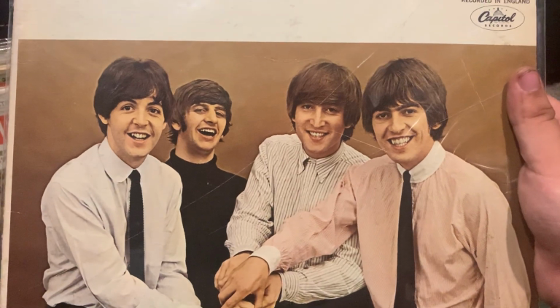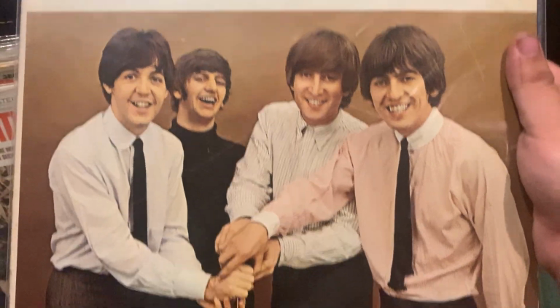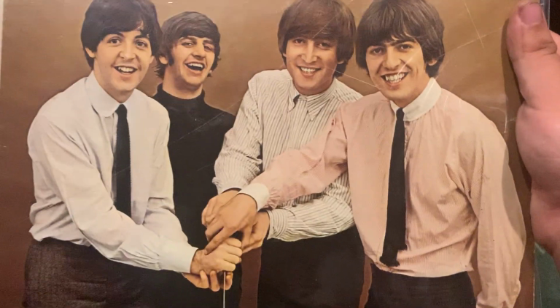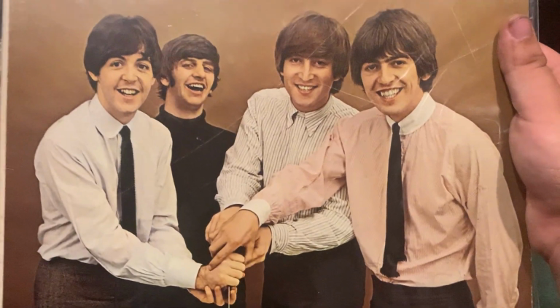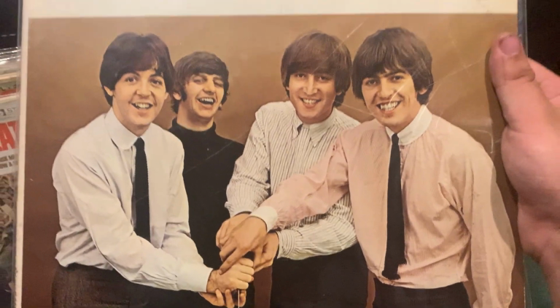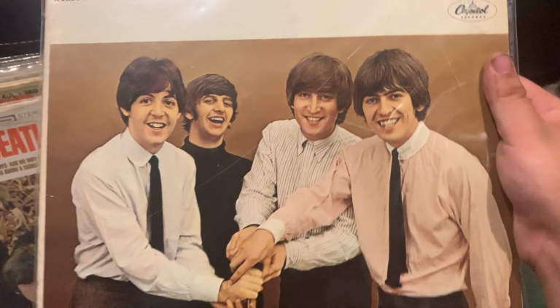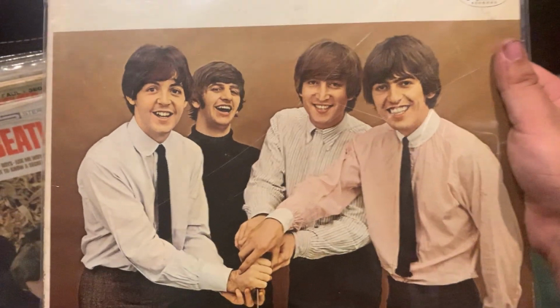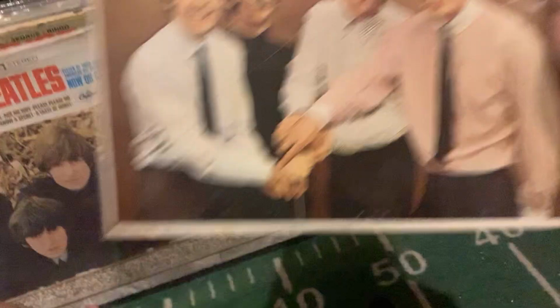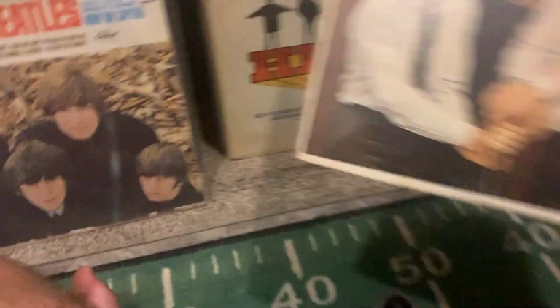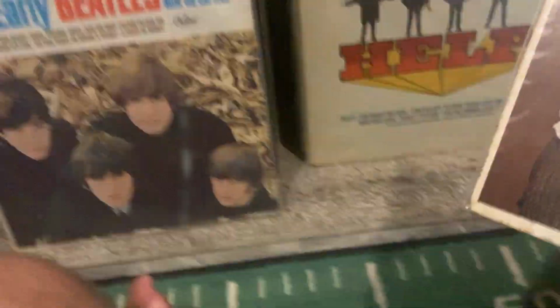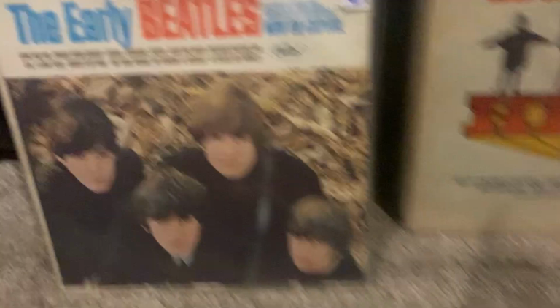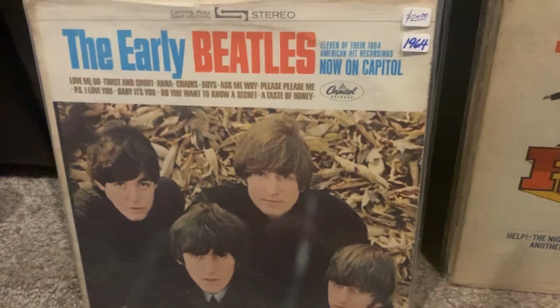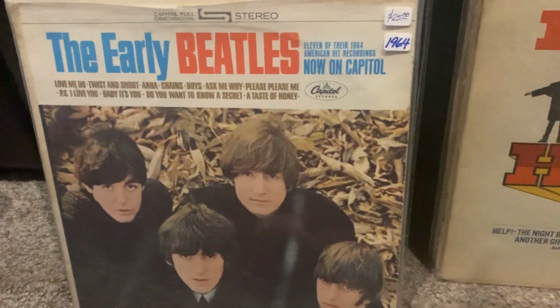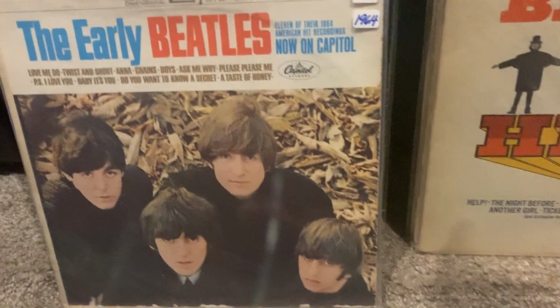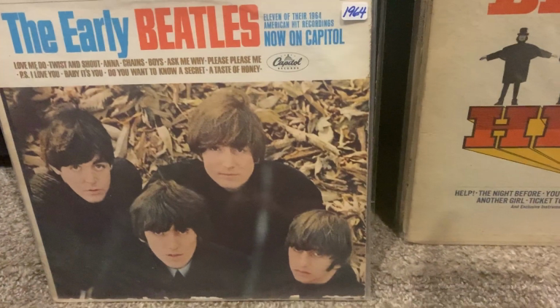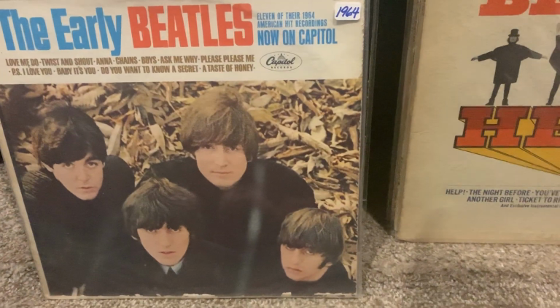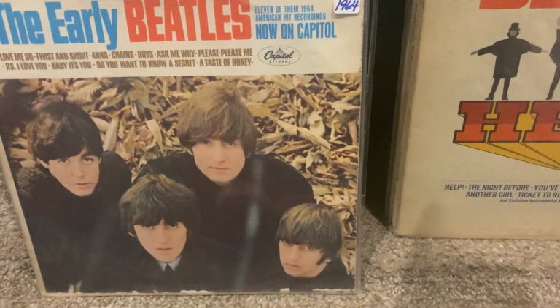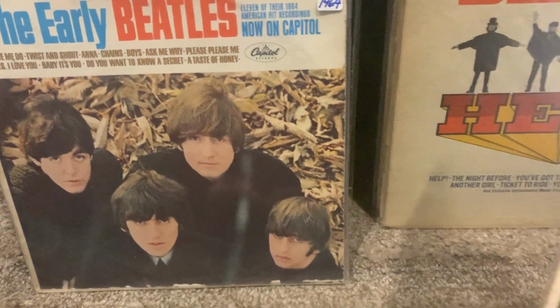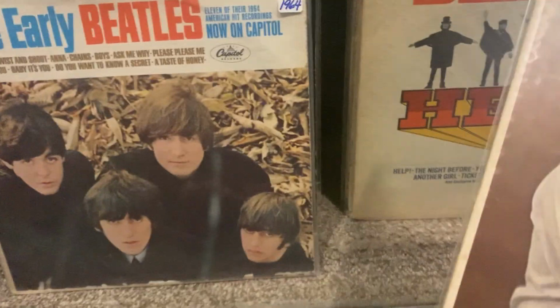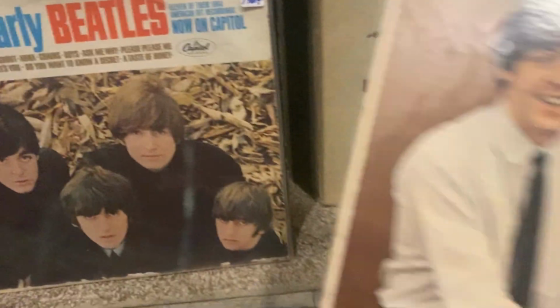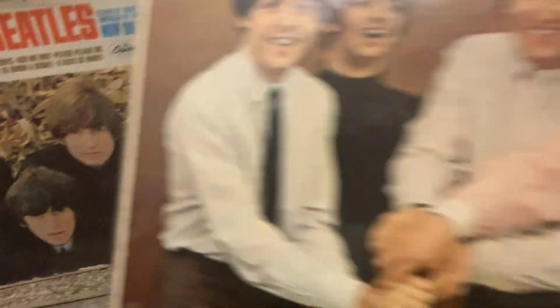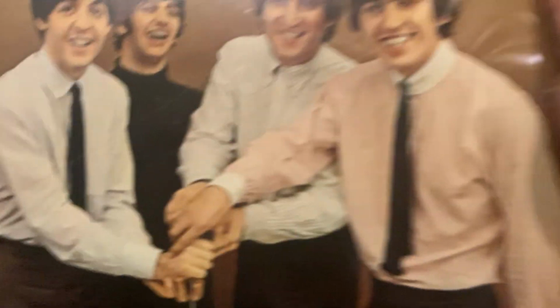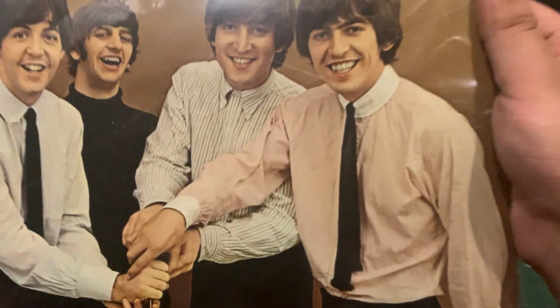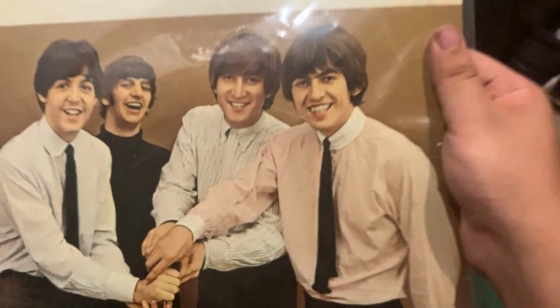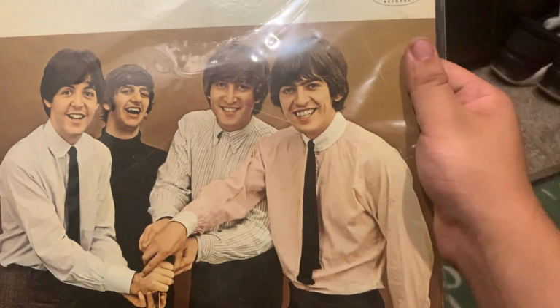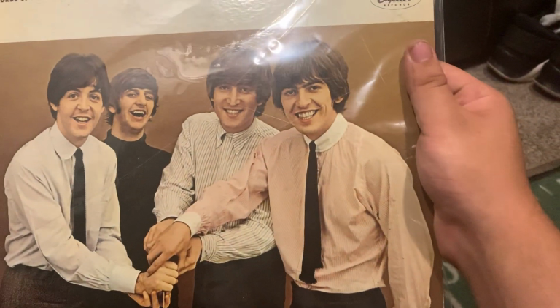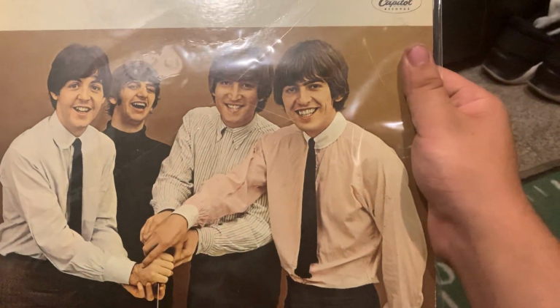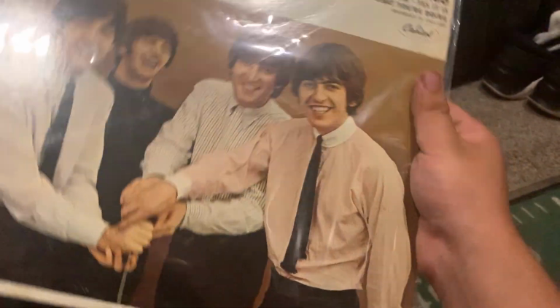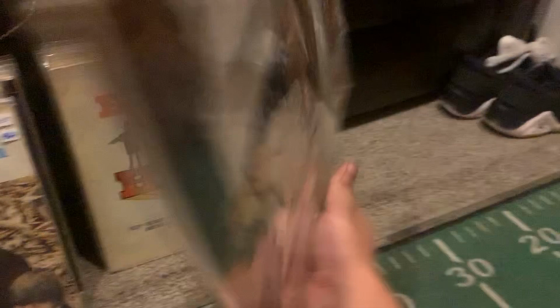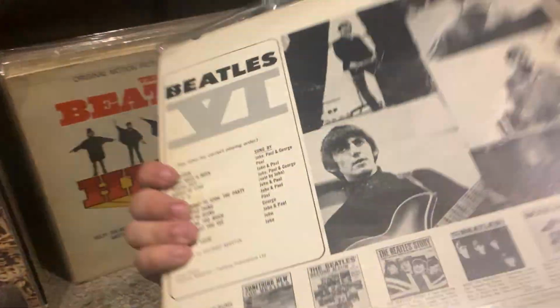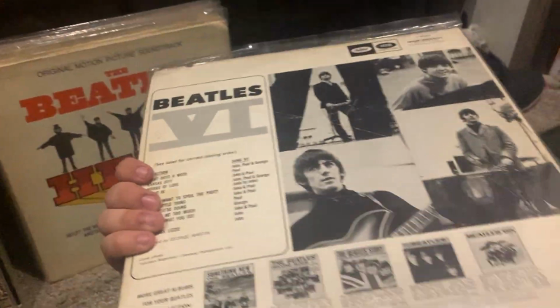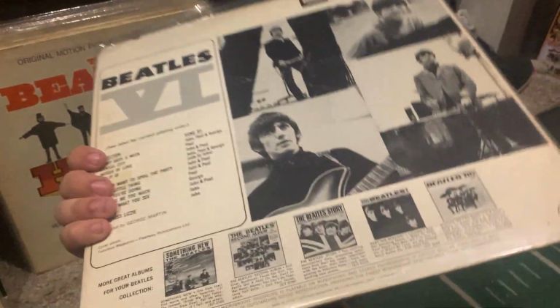February '65 this came out — somewhere early '65 this came out. I'm a big fan of this one, and it's cool — Beatles for Sale tracks and some of my favorite Help tracks.